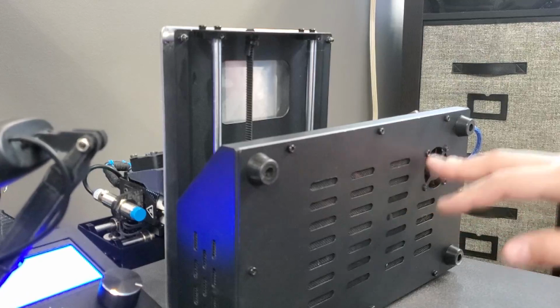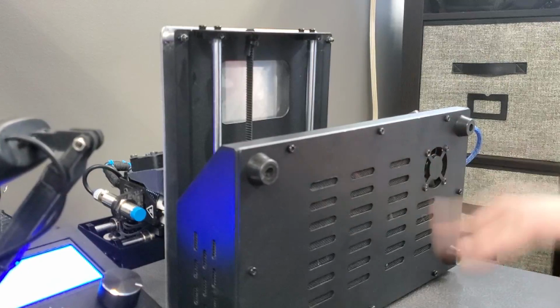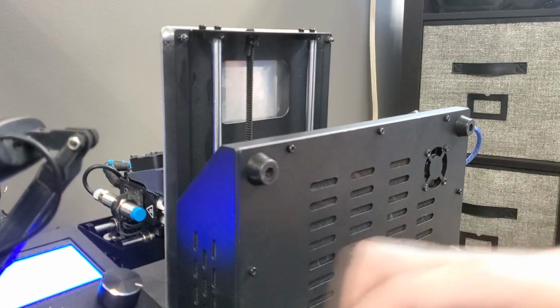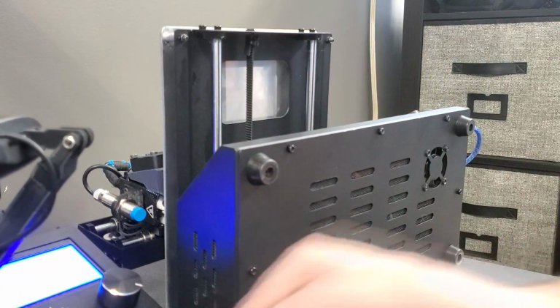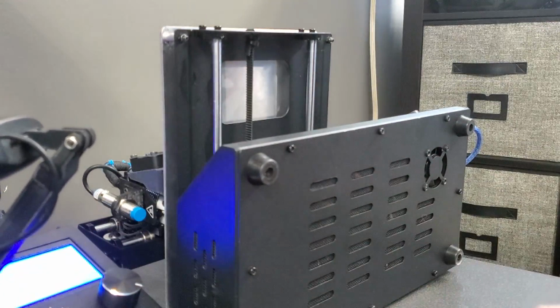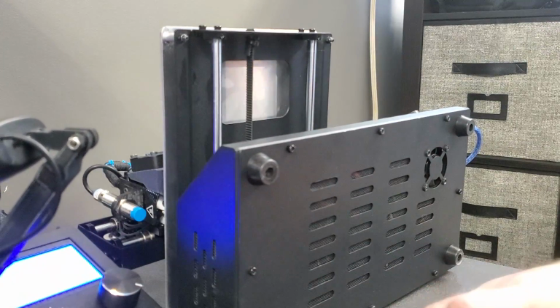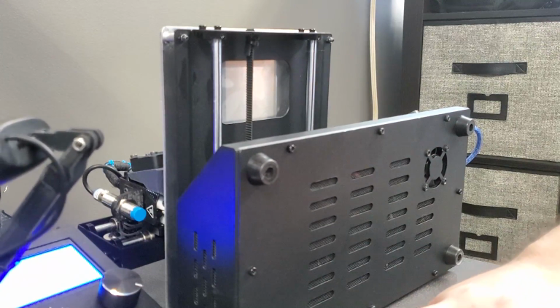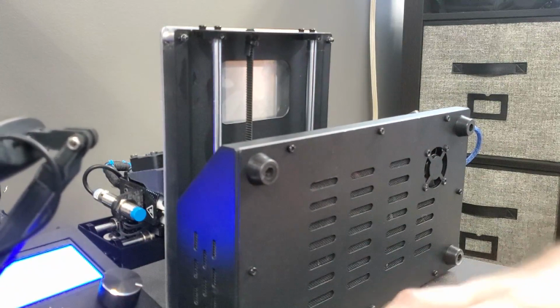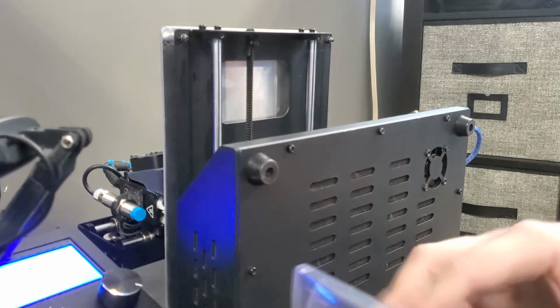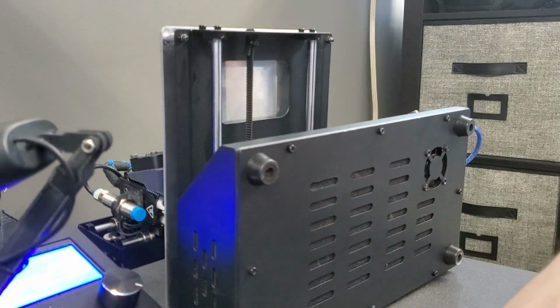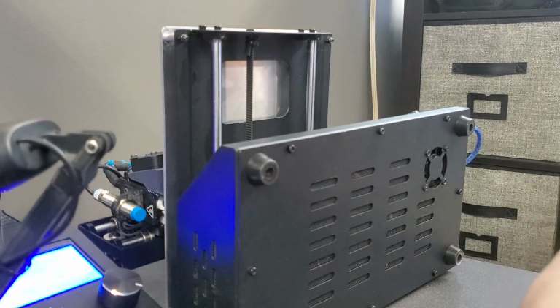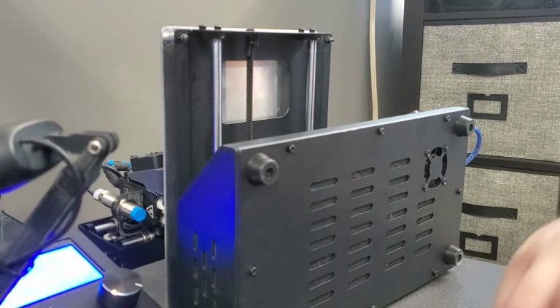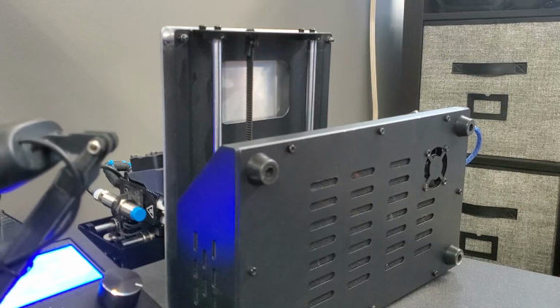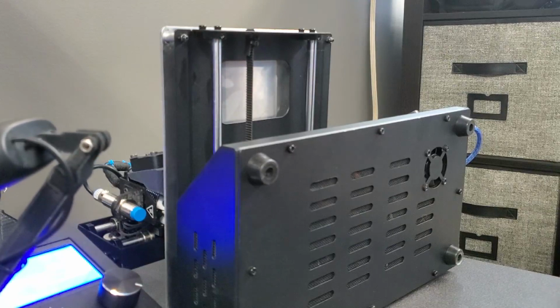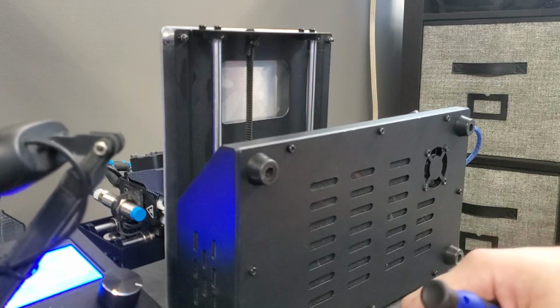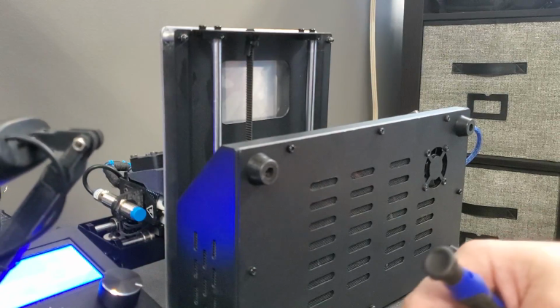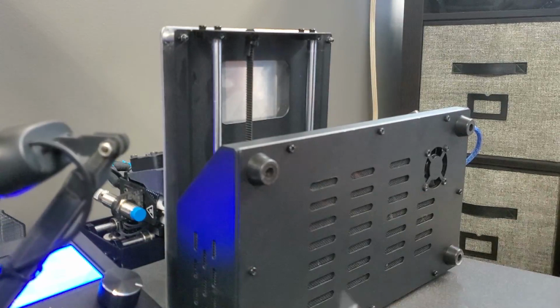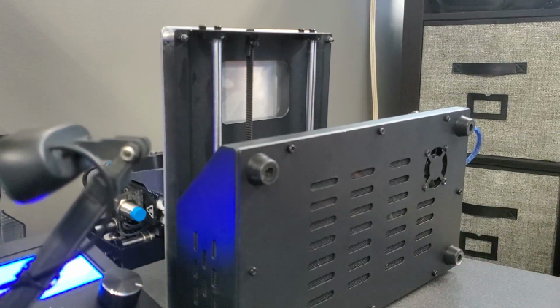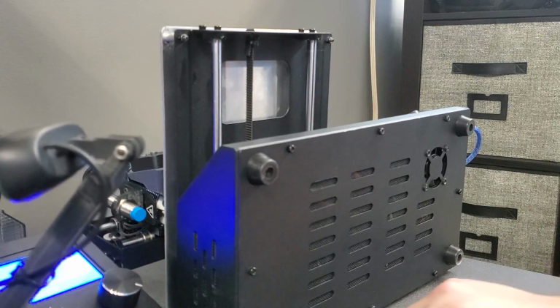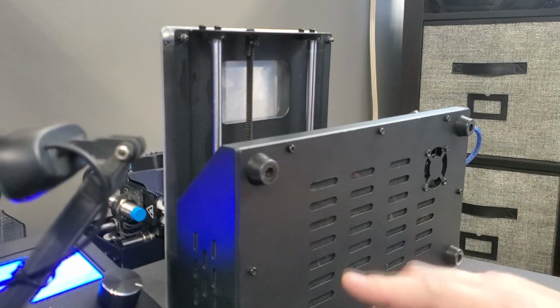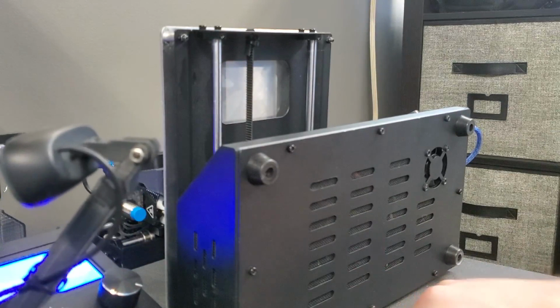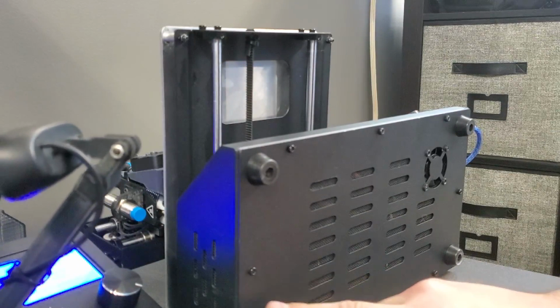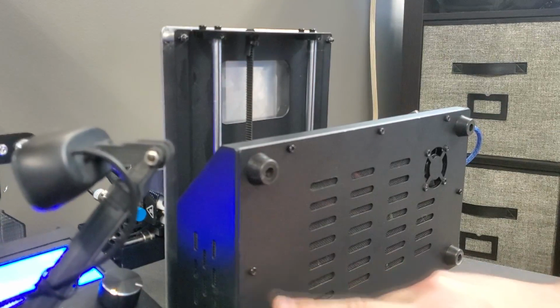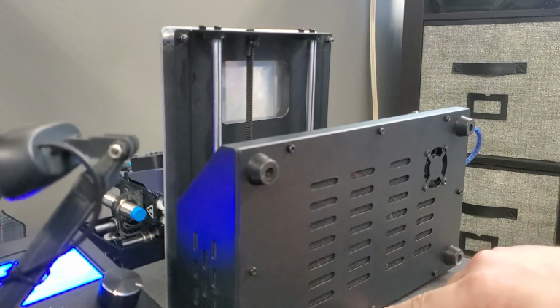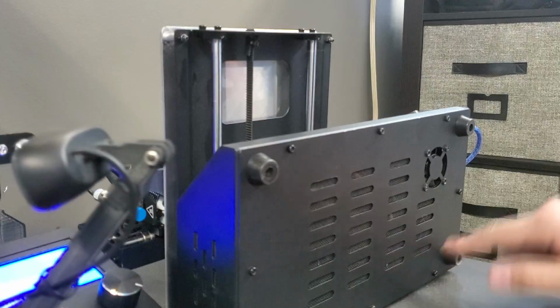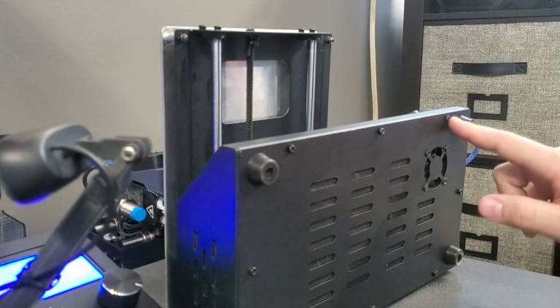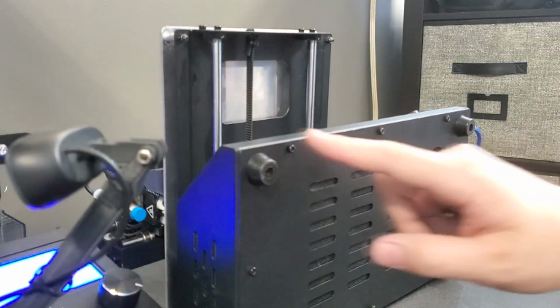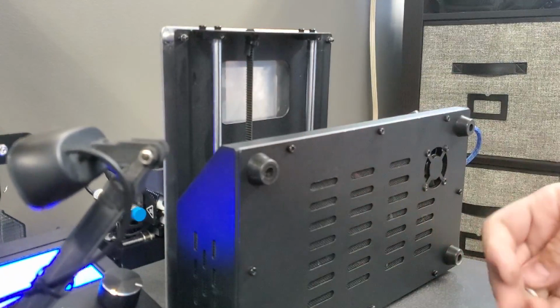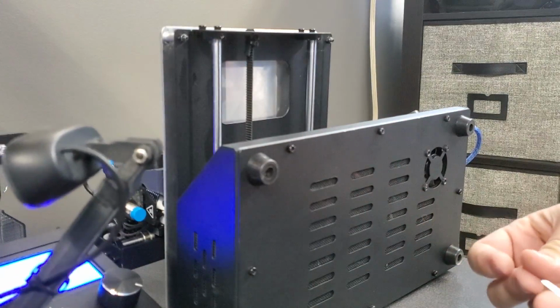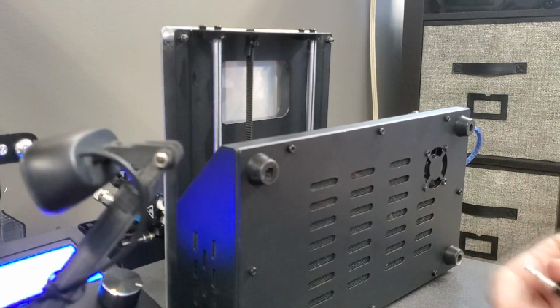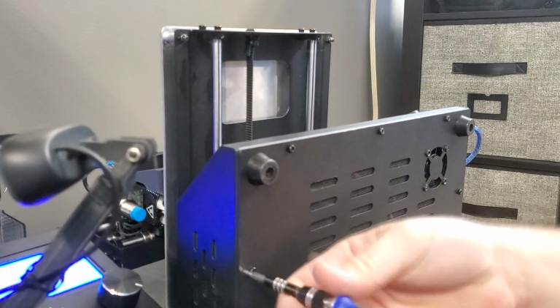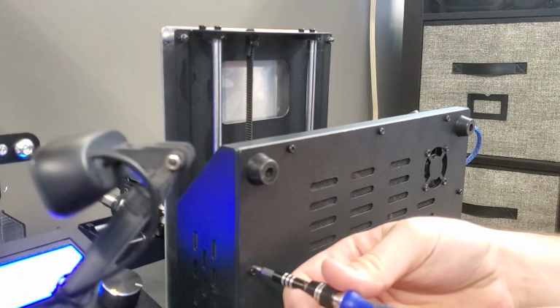This fan unfortunately only has about a month and a half of use and it's already rattling. We're going to fix that, and hopefully the new fan will last well over two years. On this machine we've got eight screws — one, two, three, four, five, six, seven, eight — and these need to come off to get to the fan.